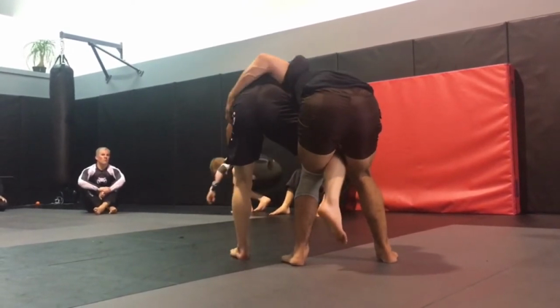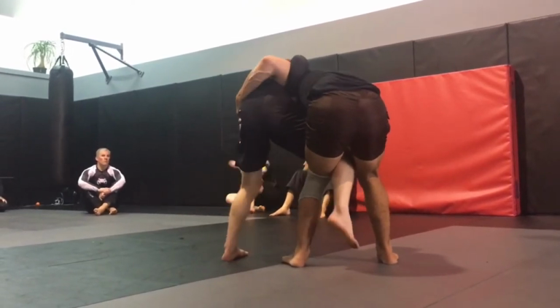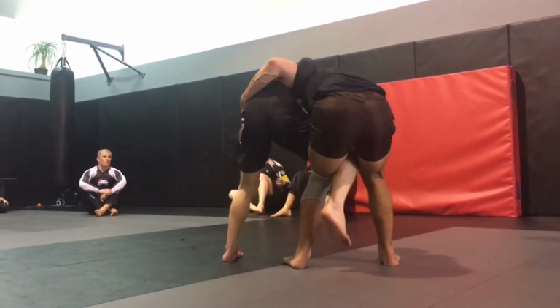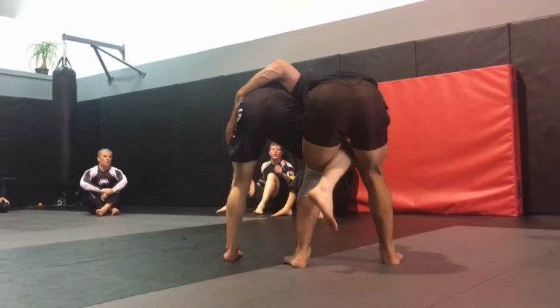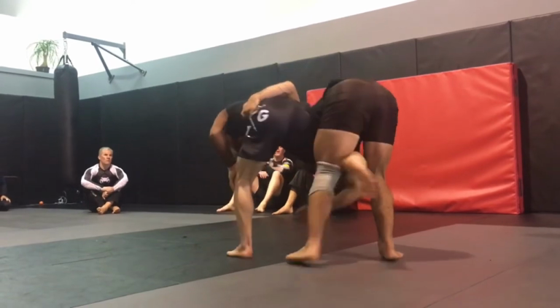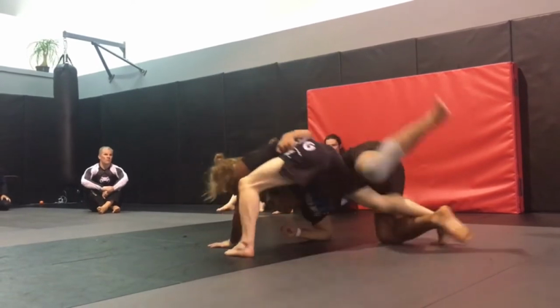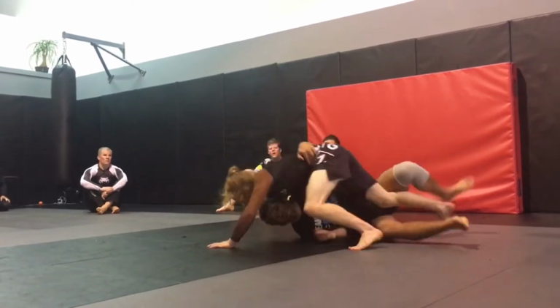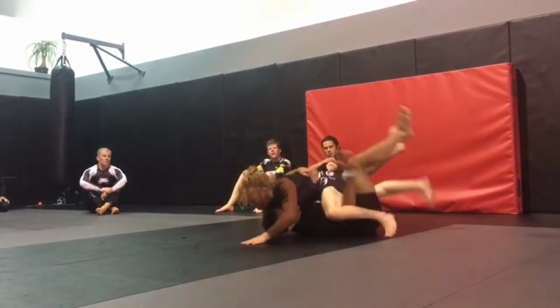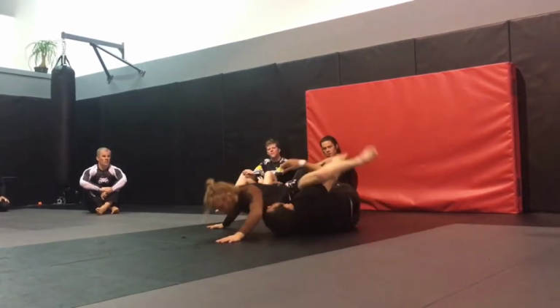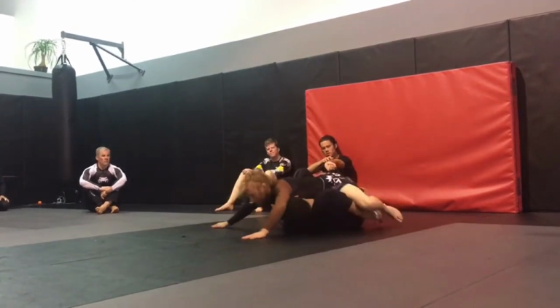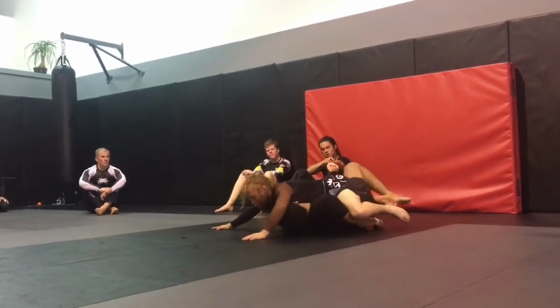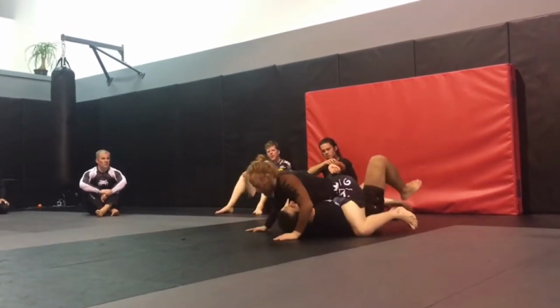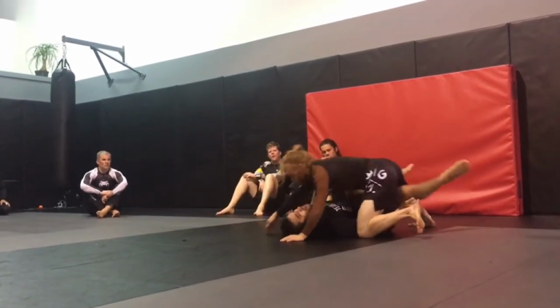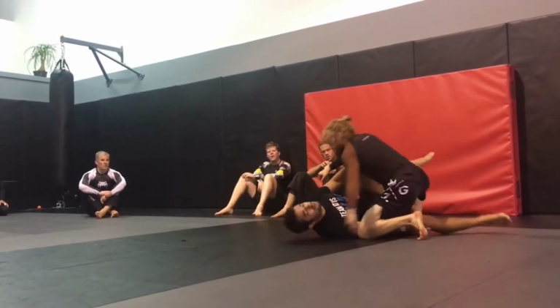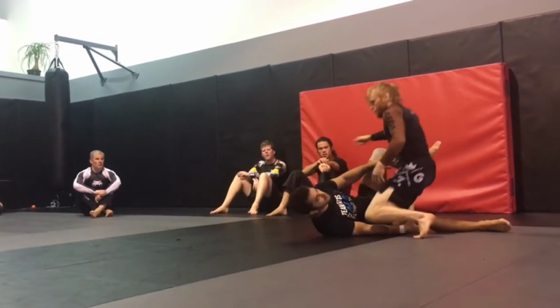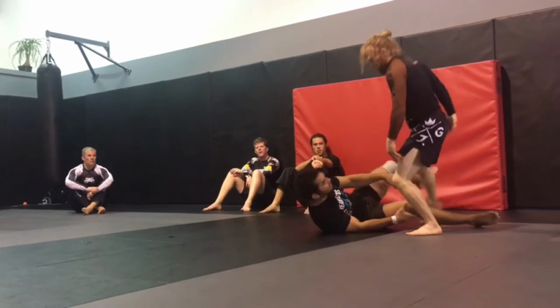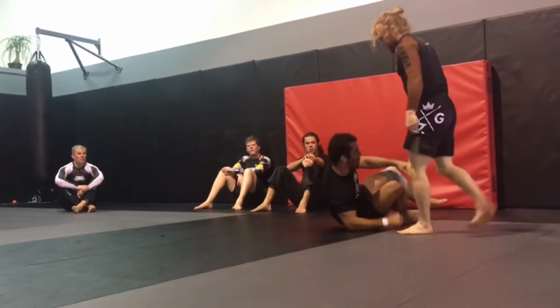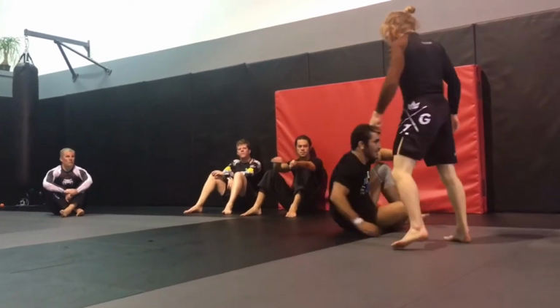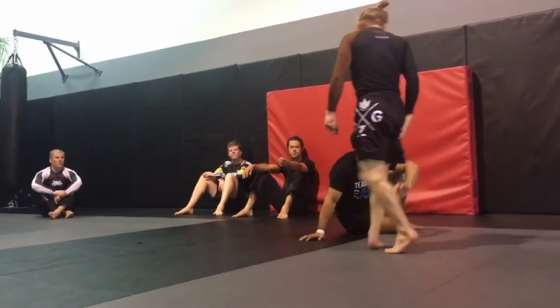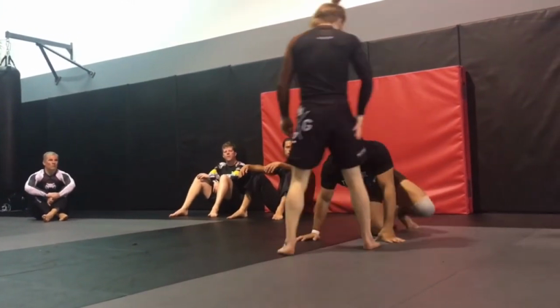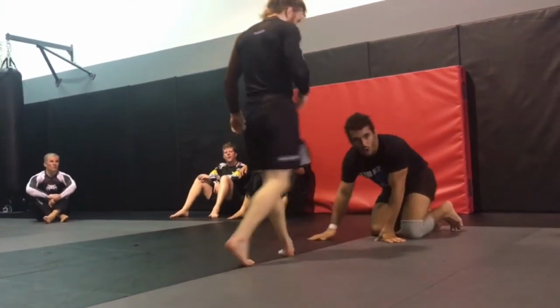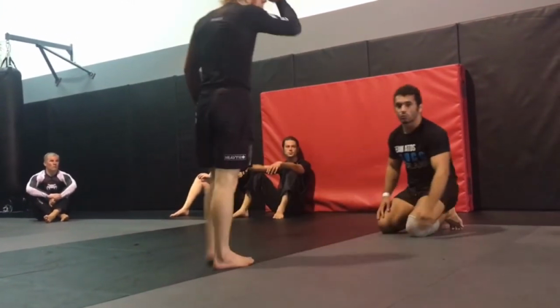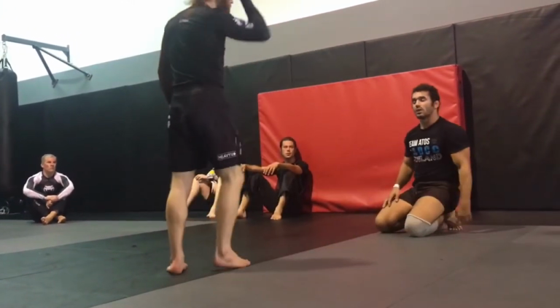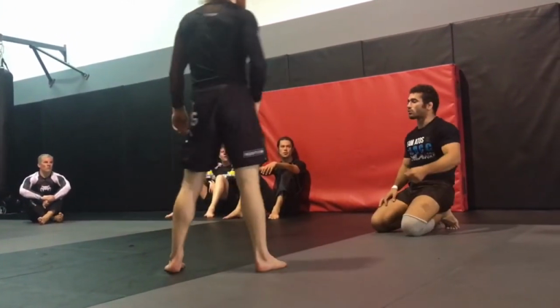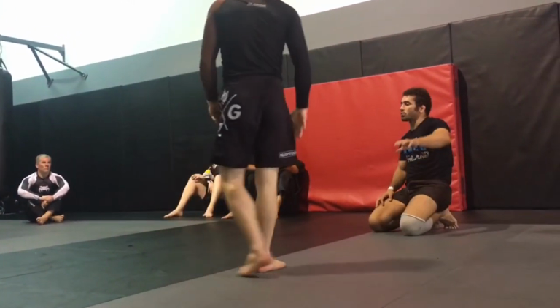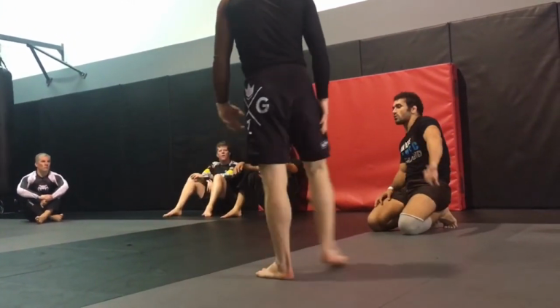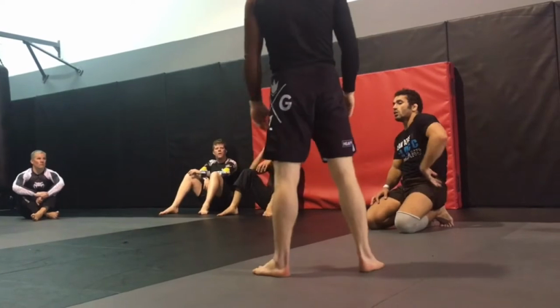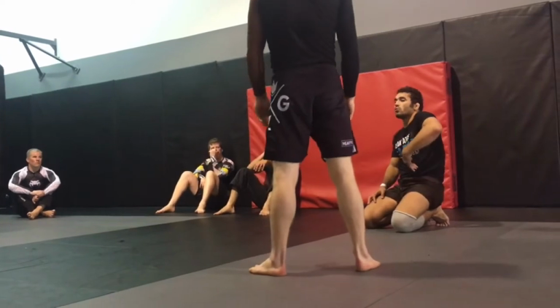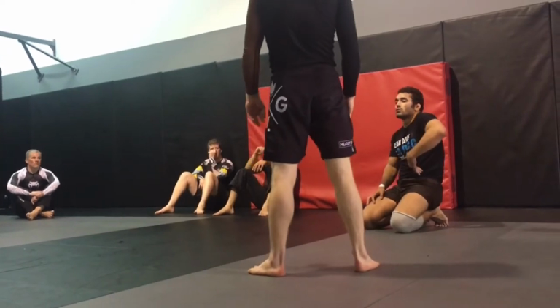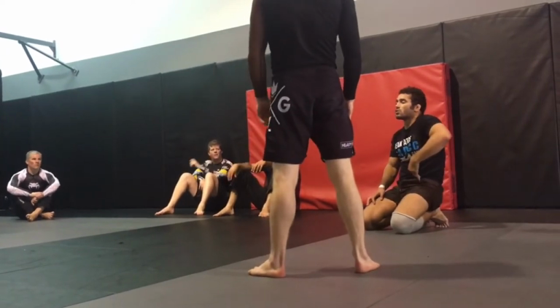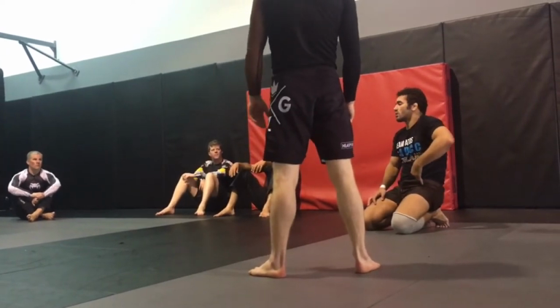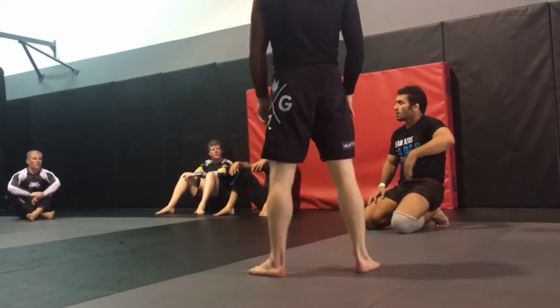With this grip right here, he can really whizzer me hard. I think that's the best way to get out of an underhook situation. But I just take off the arm that he's whizzering. He's anchored to me and I'm turning it into a limp noodle so he has no base on it.